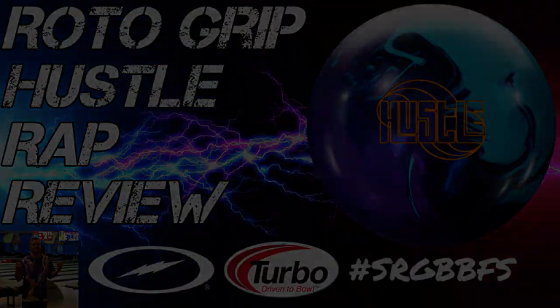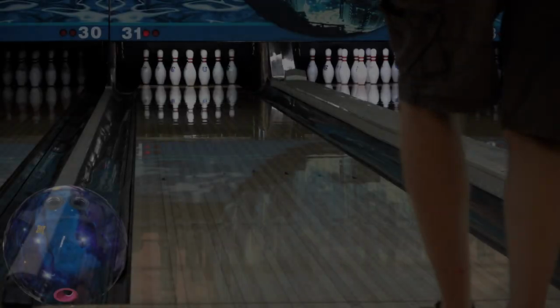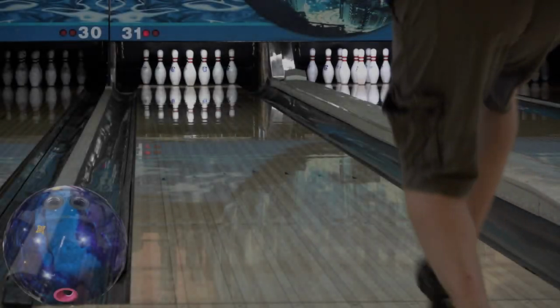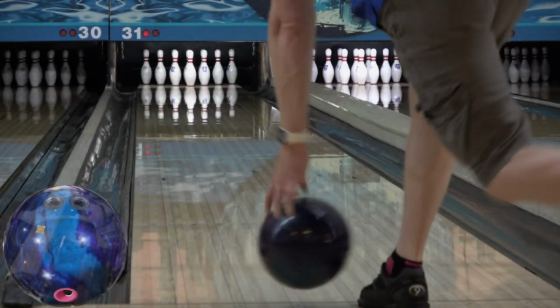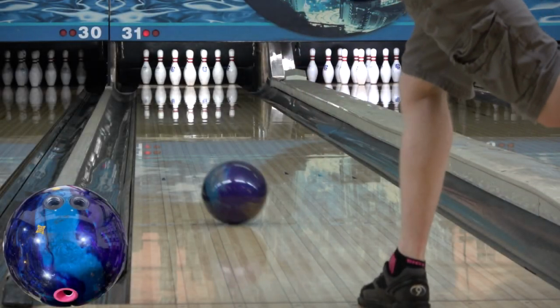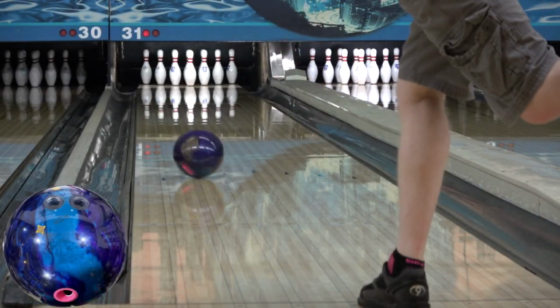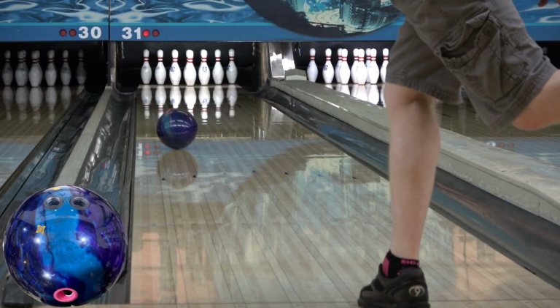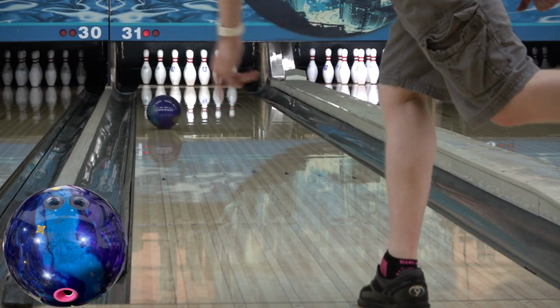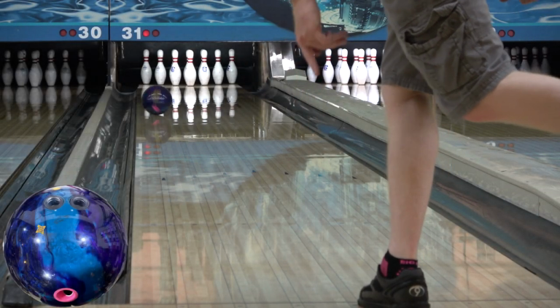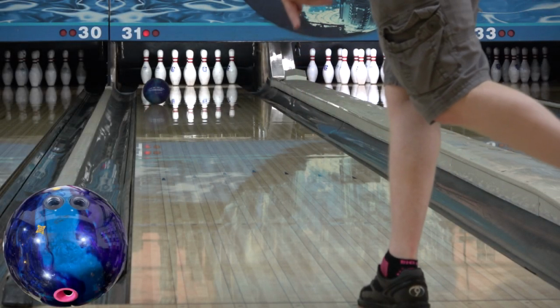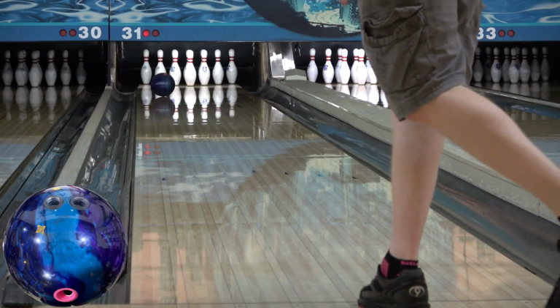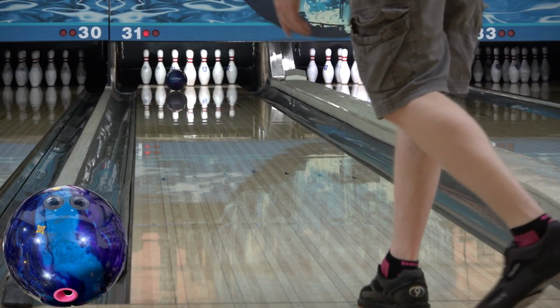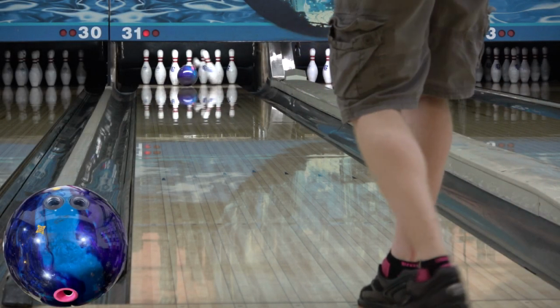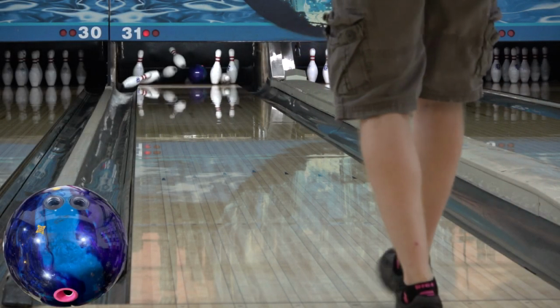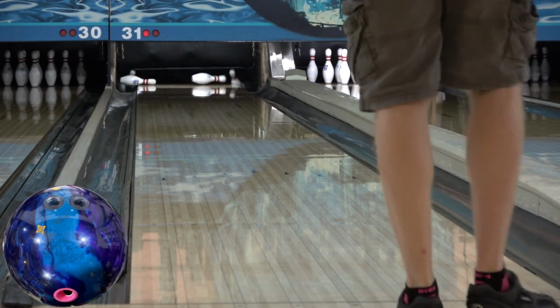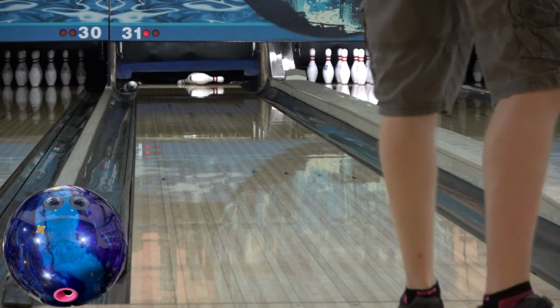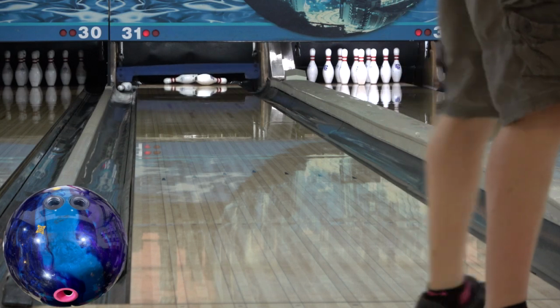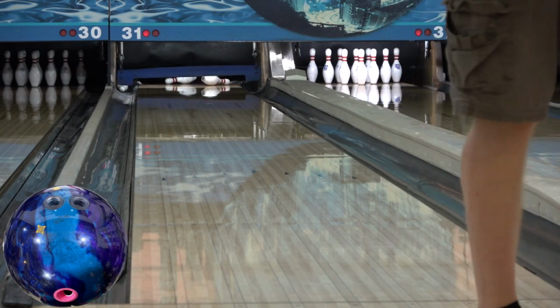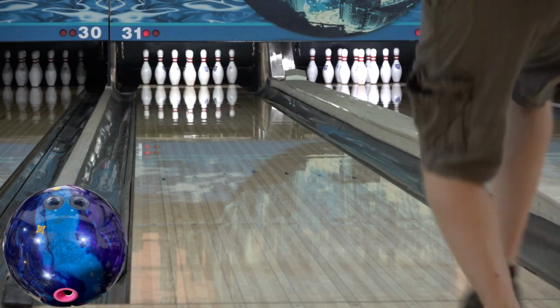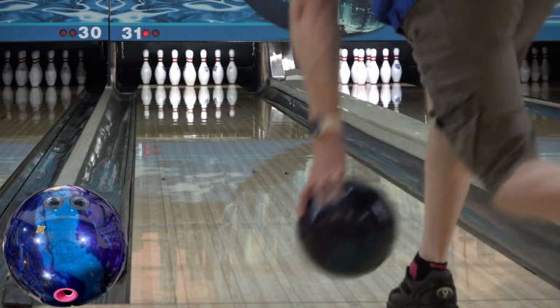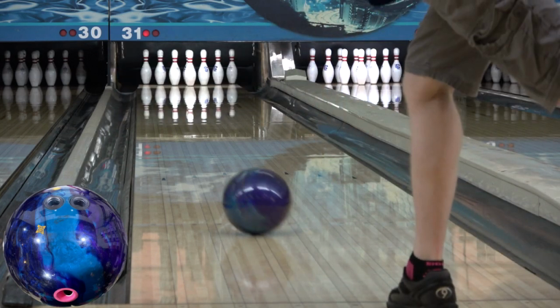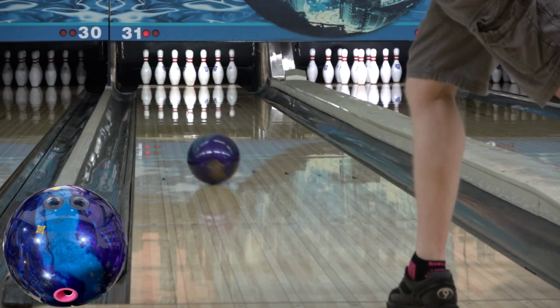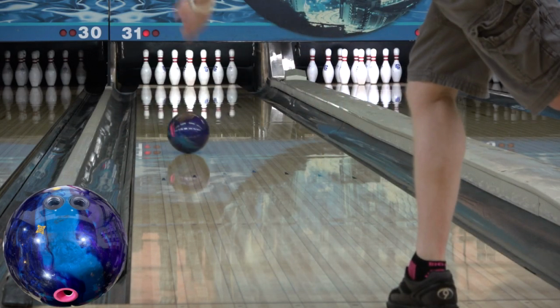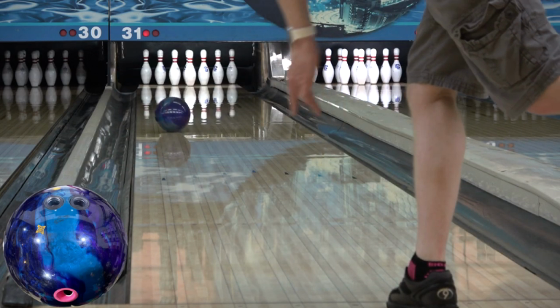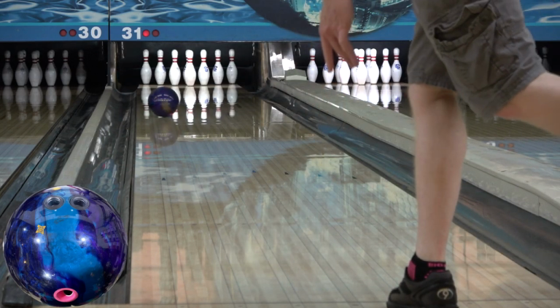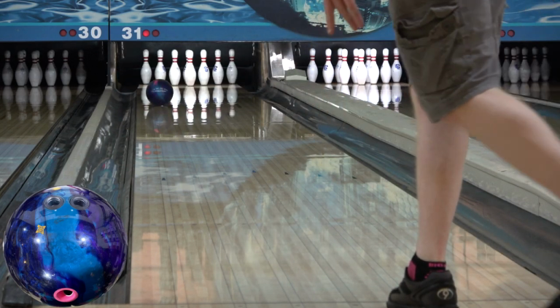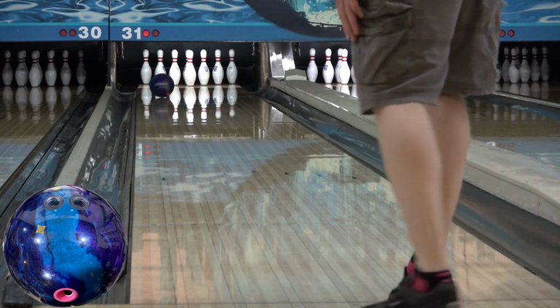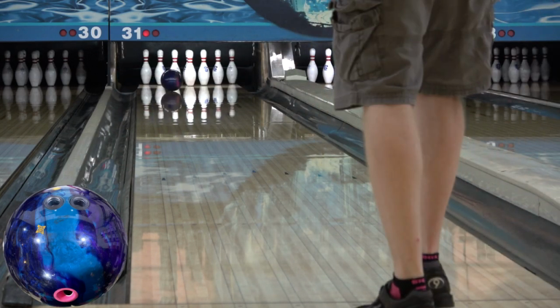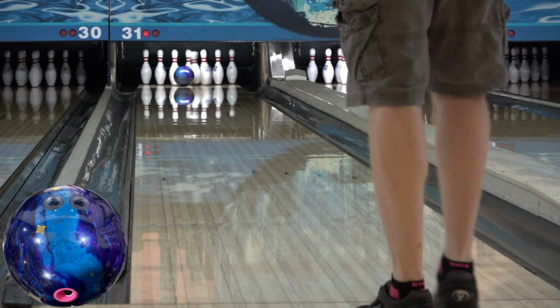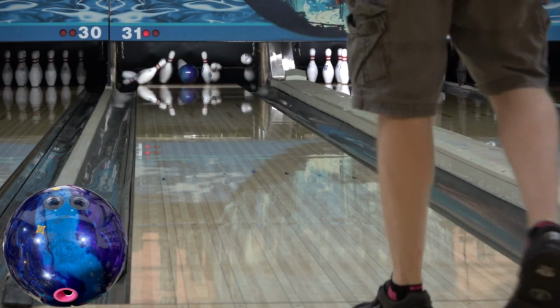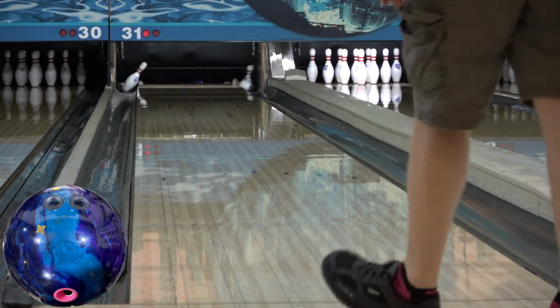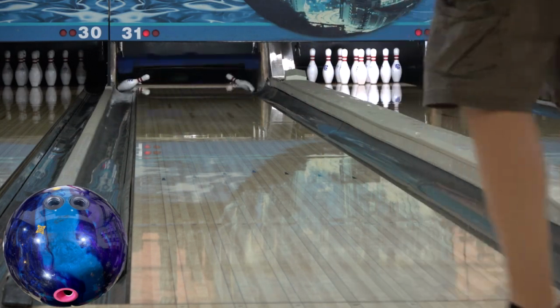Thanks for joining me for another video. This is my review for the Hustle Wrap. Typical test layout, 5x5x3, here on the house shot at Royal Crest in Lawrence.